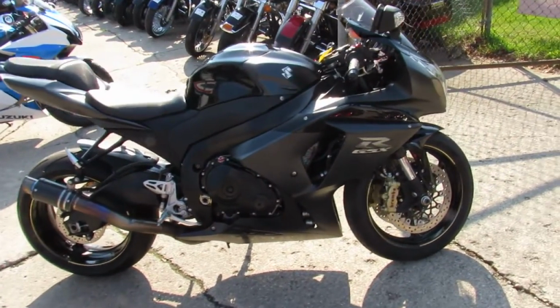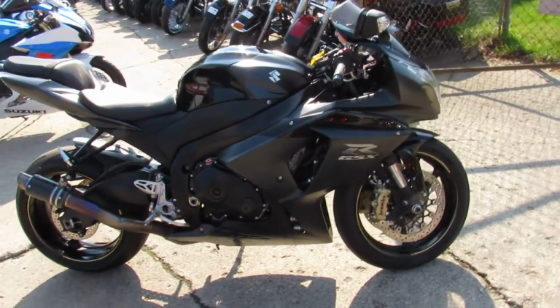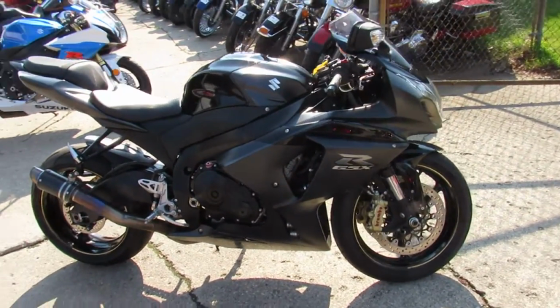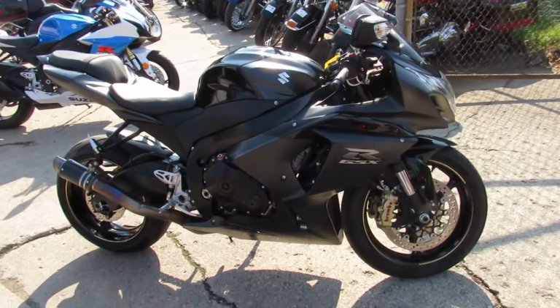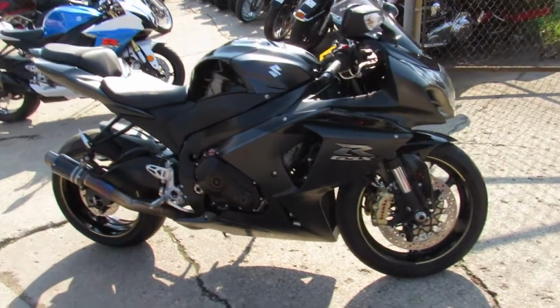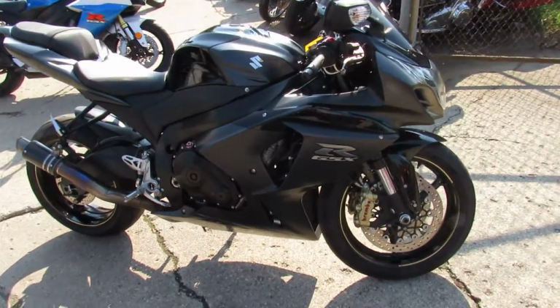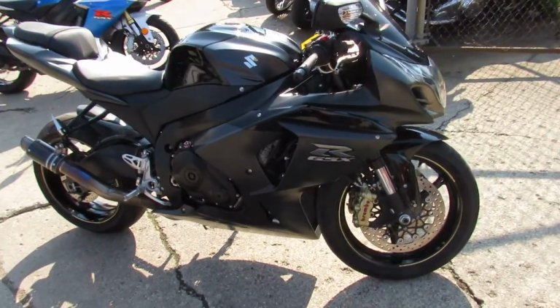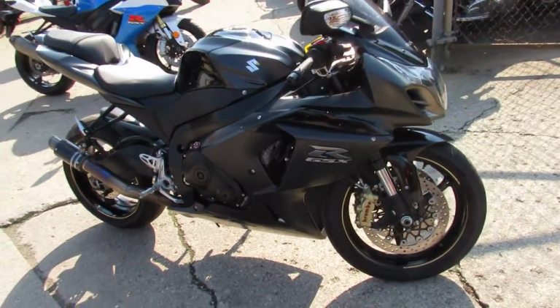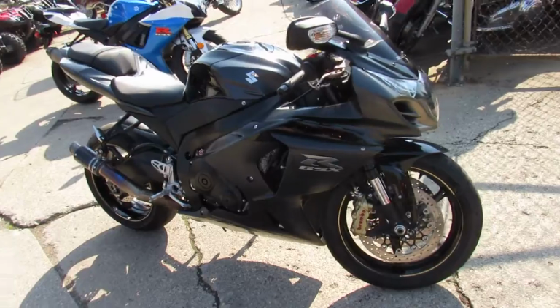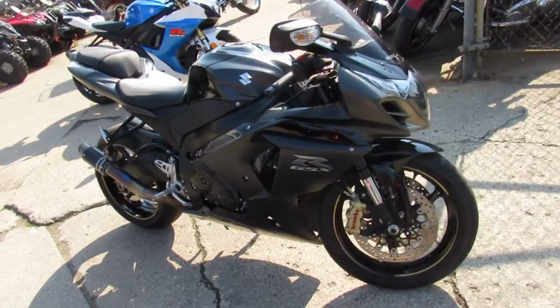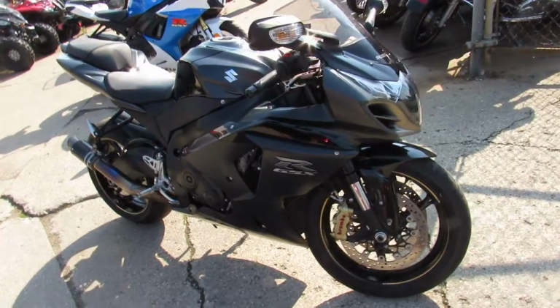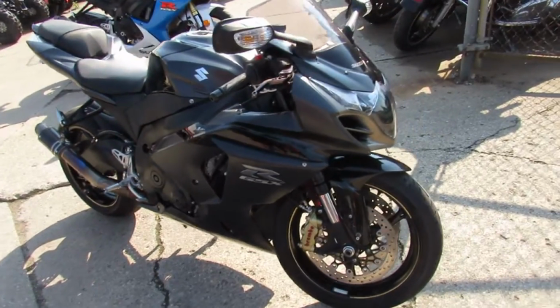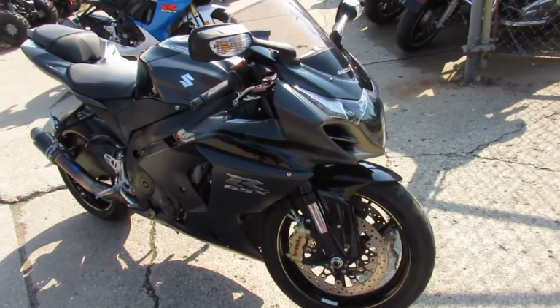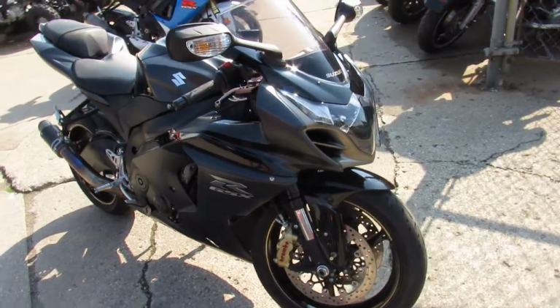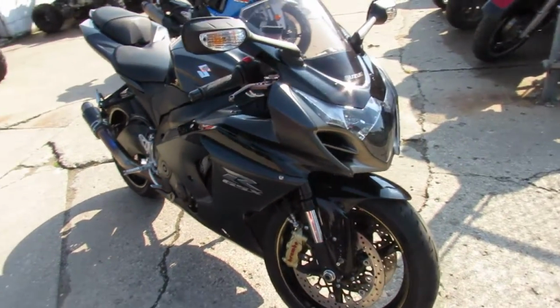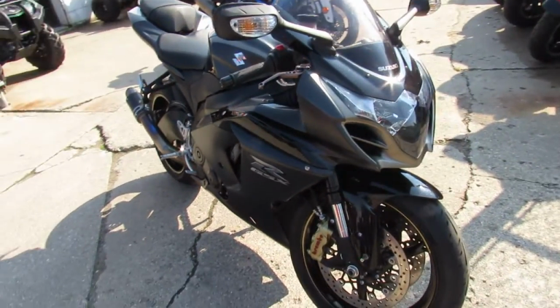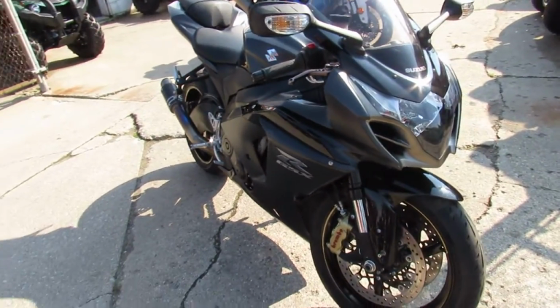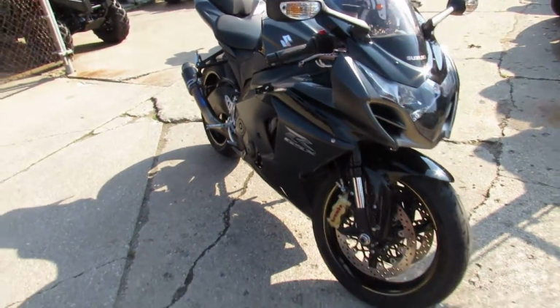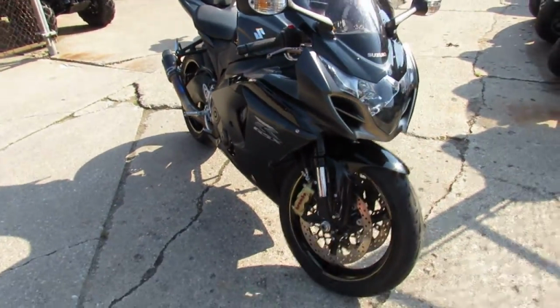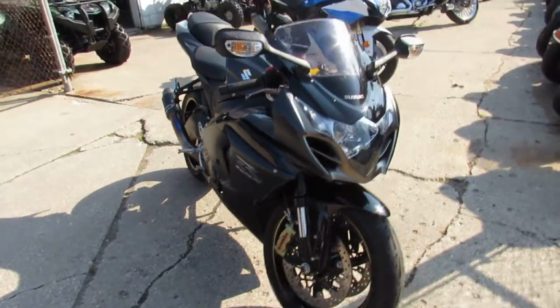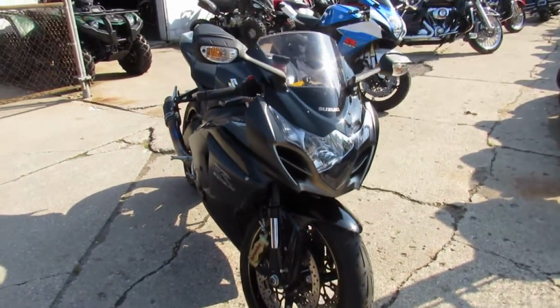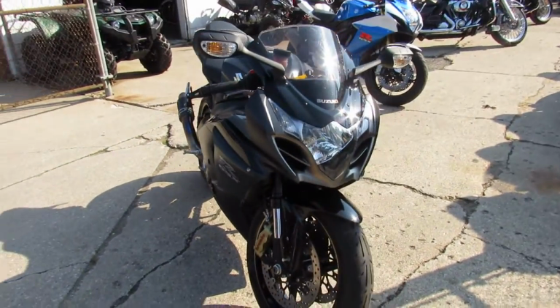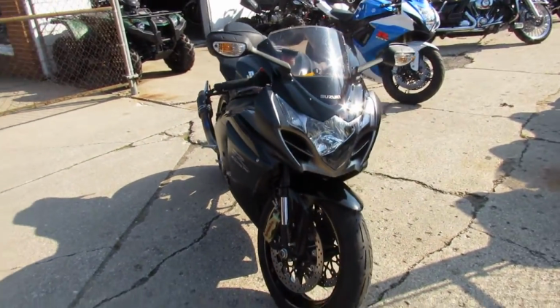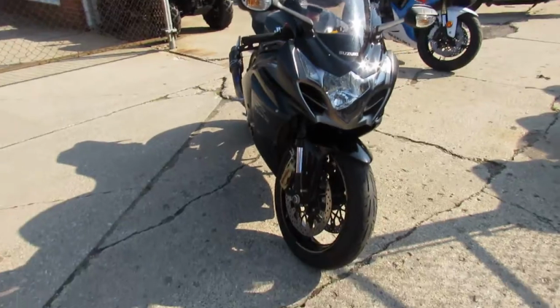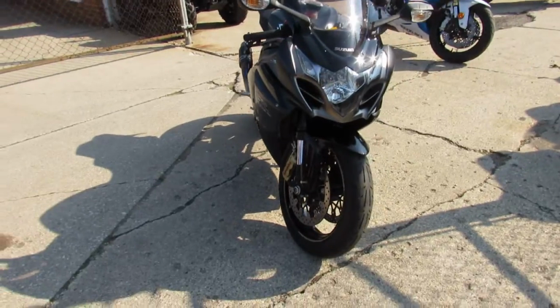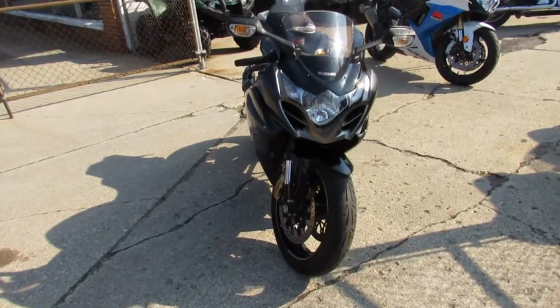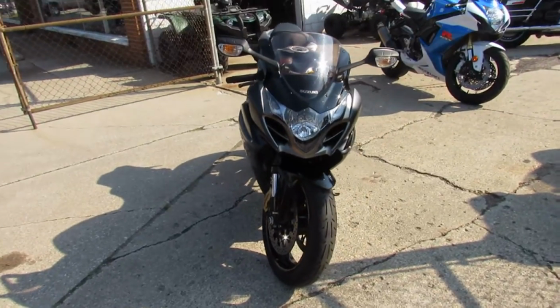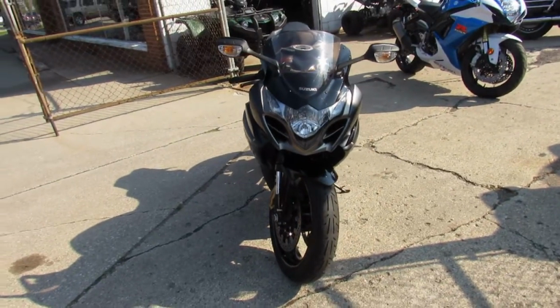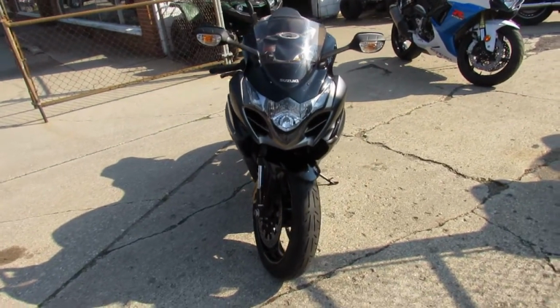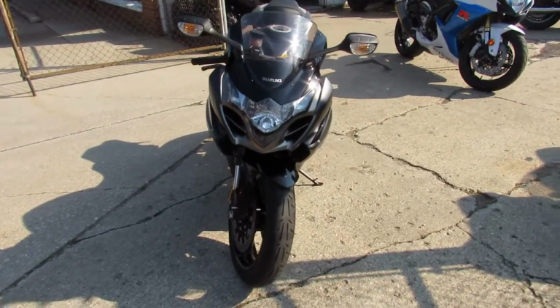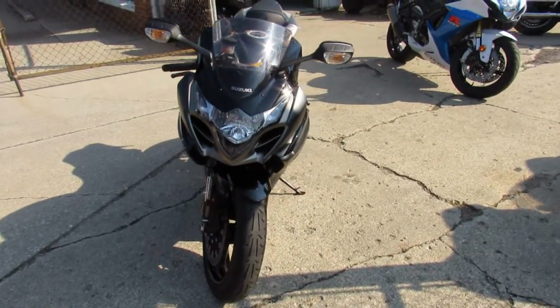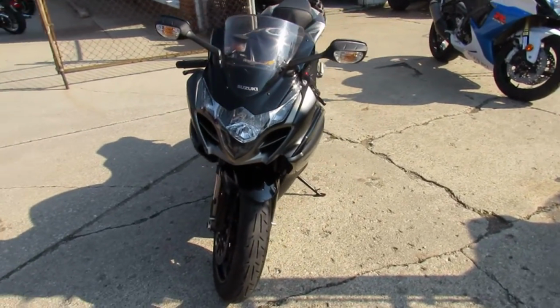It's a one-owner 2013 Gixxer 1000. It's got the carbon fiber shorty exhaust, the fender eliminator kit, CRG adjustable levers and more. Great buy at only $89.99.